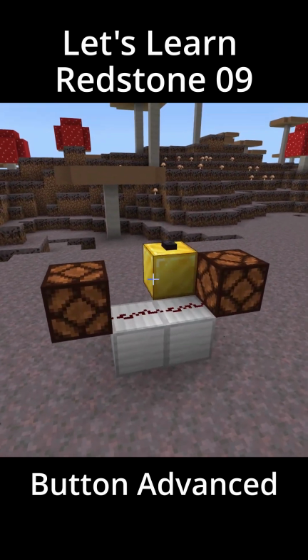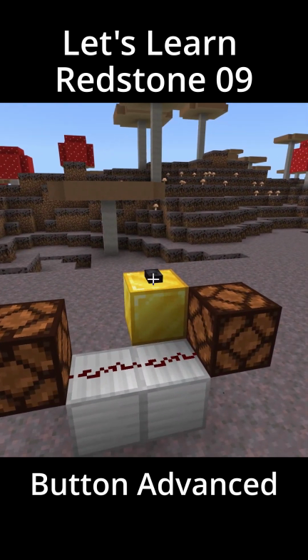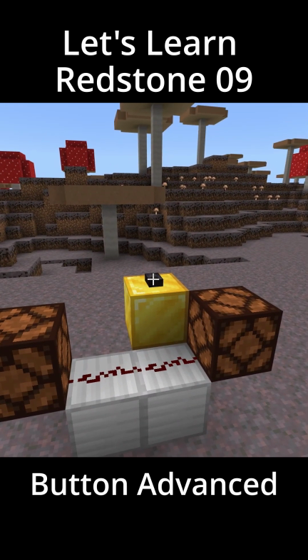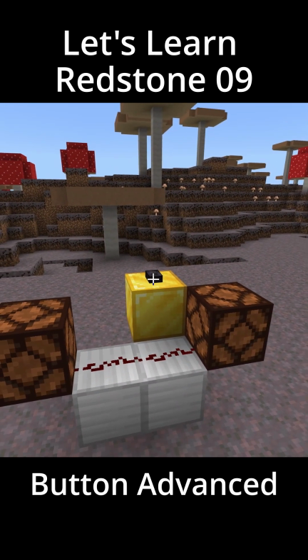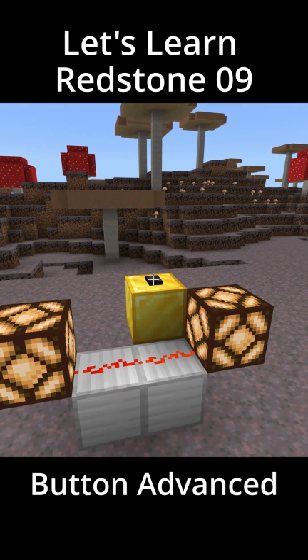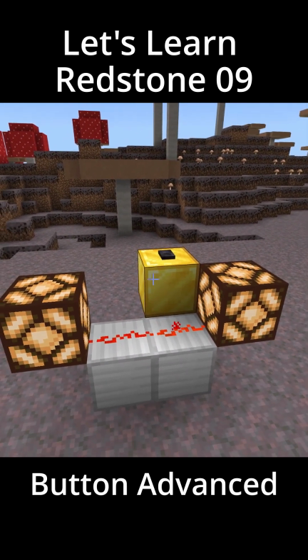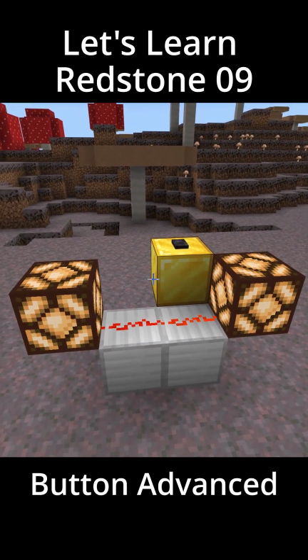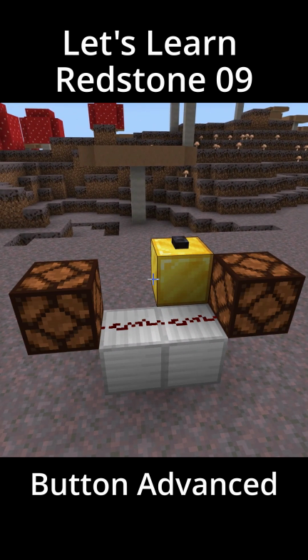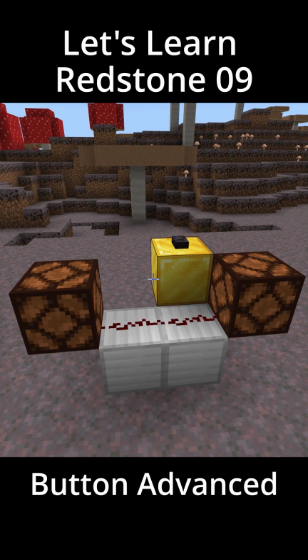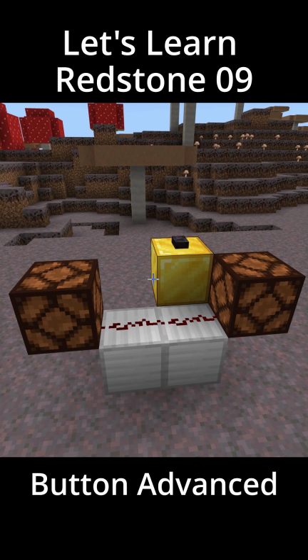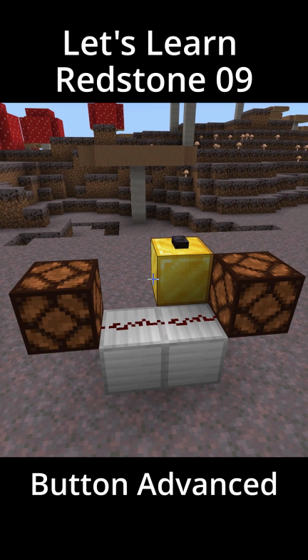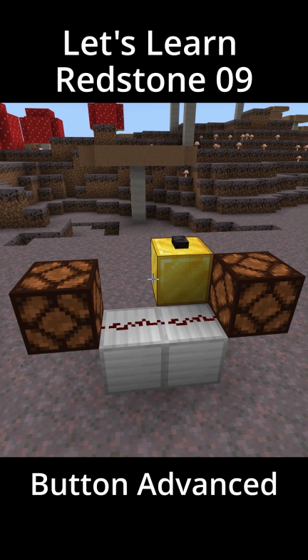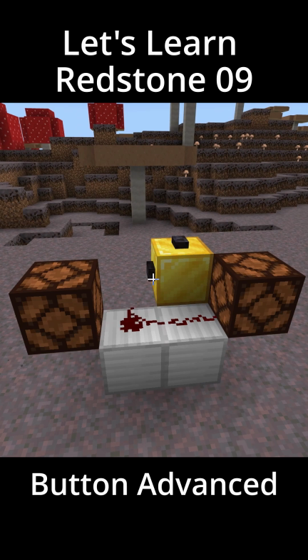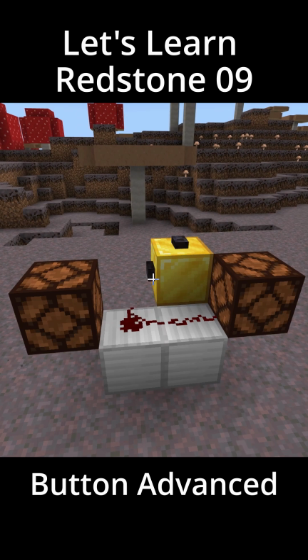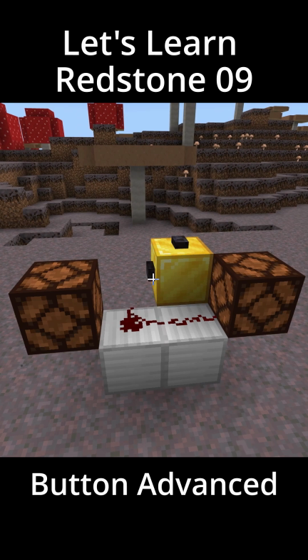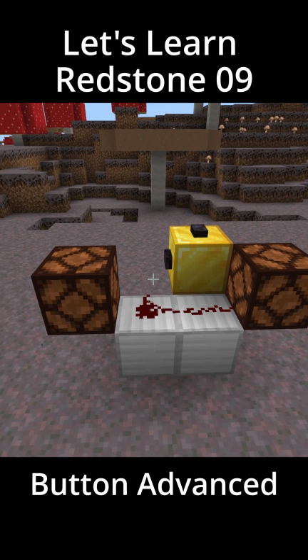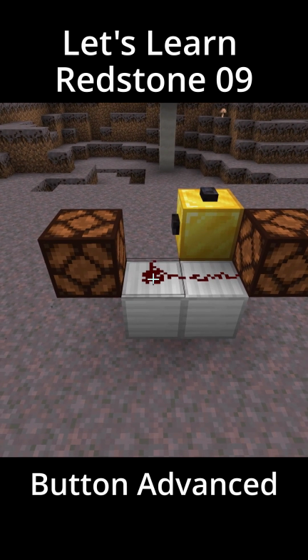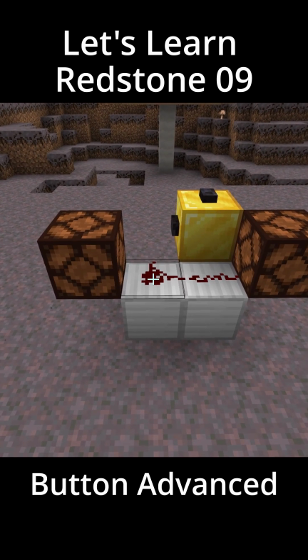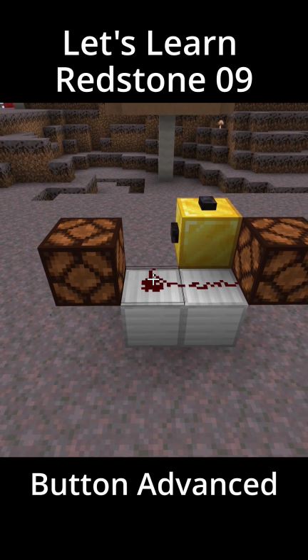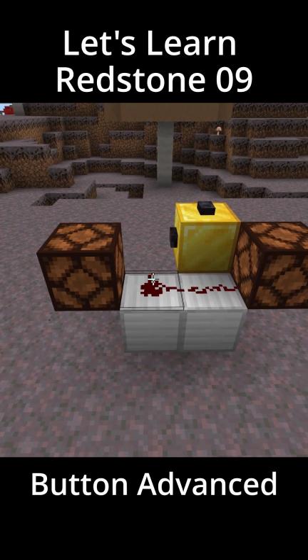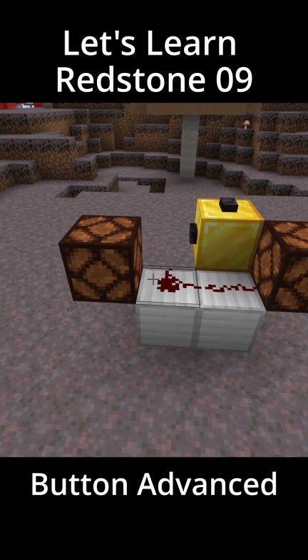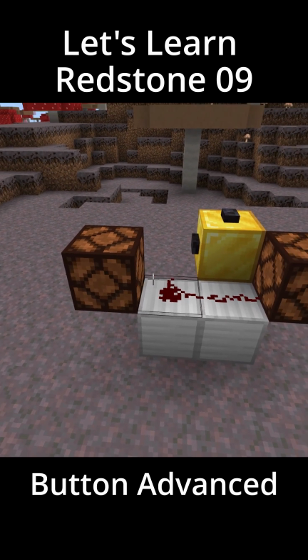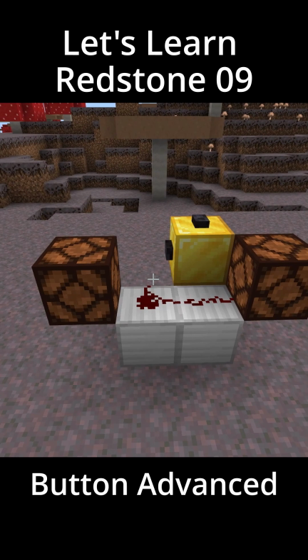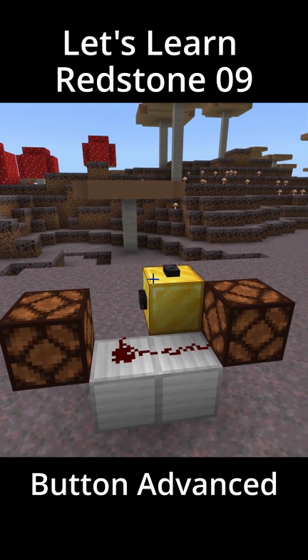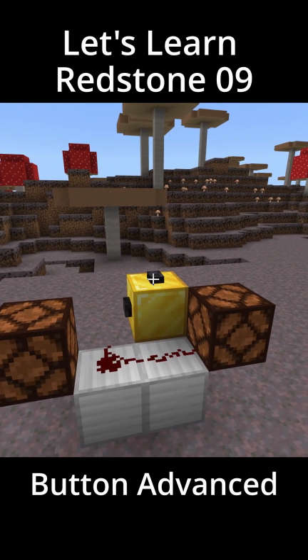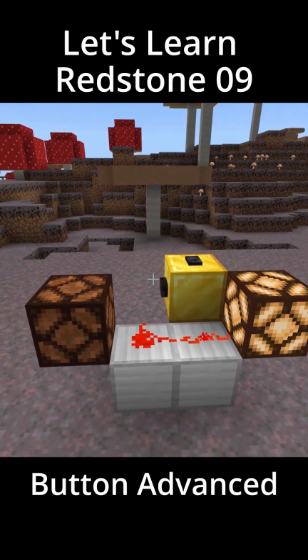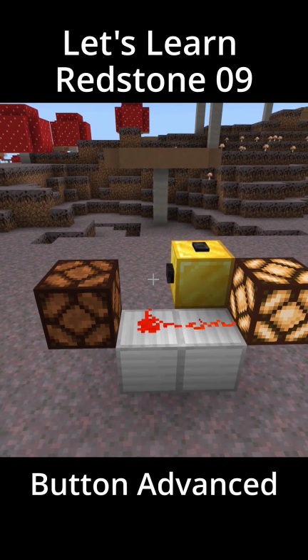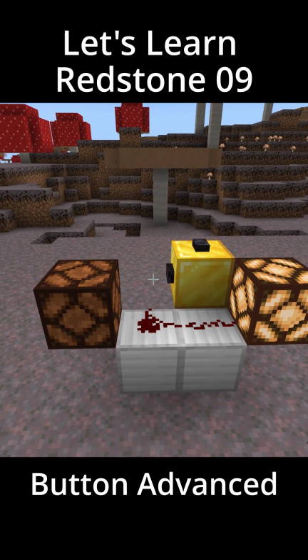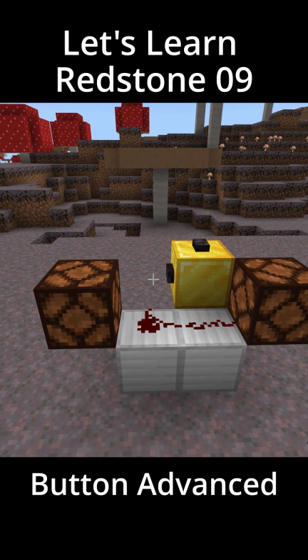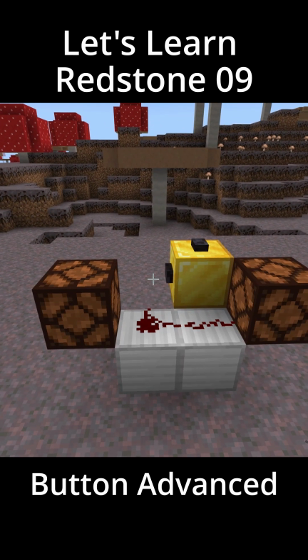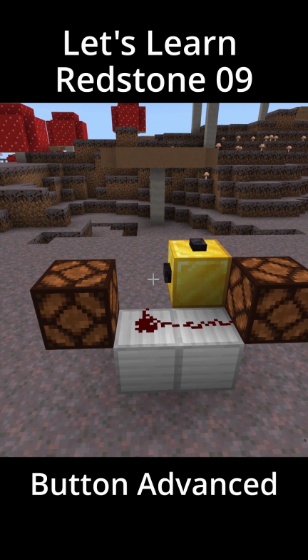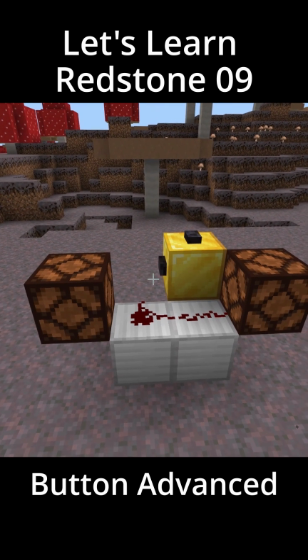Last but not least, you can use a button to redirect redstone. A button placed right next to redstone dust will cause that dust to try to go into the button. This can be helpful for controlling what blocks are being powered by the redstone.